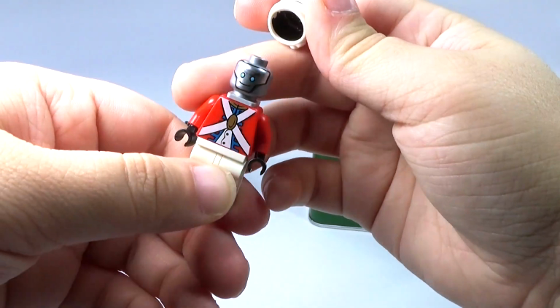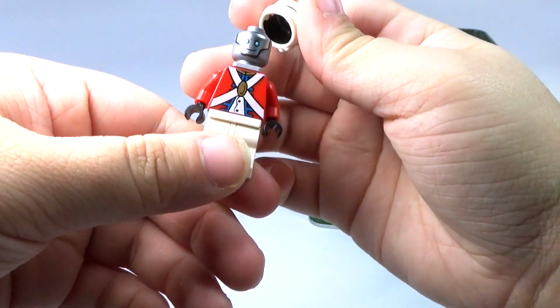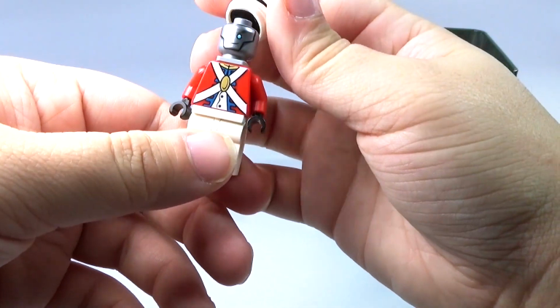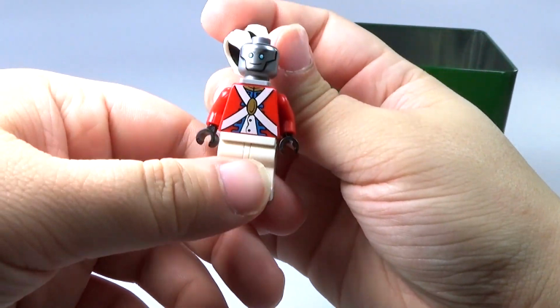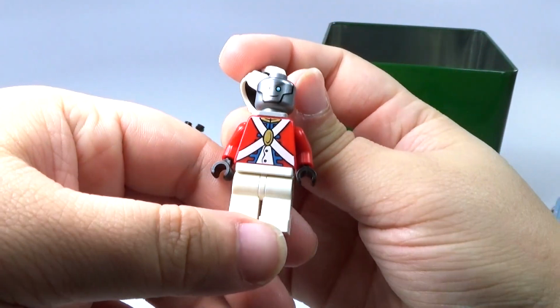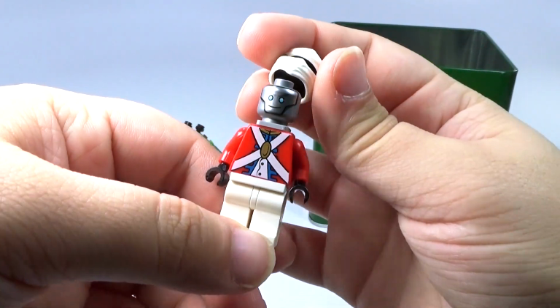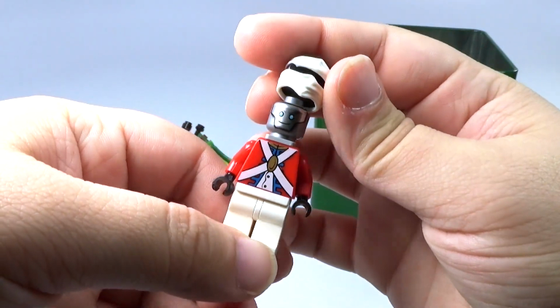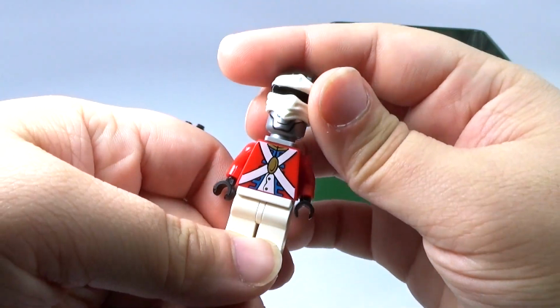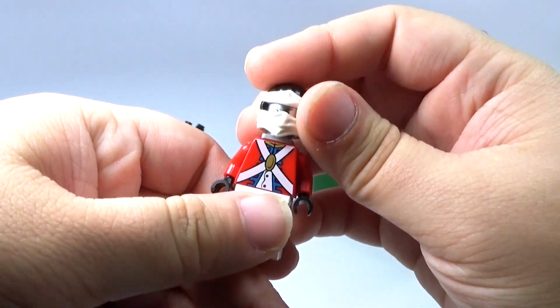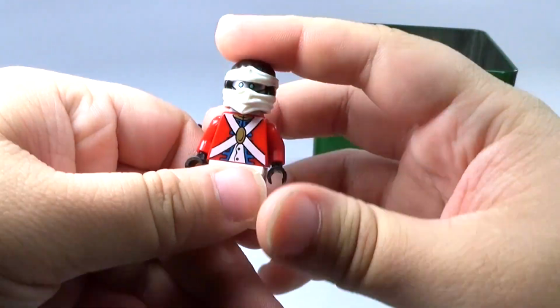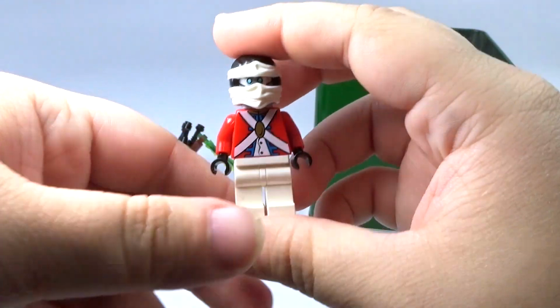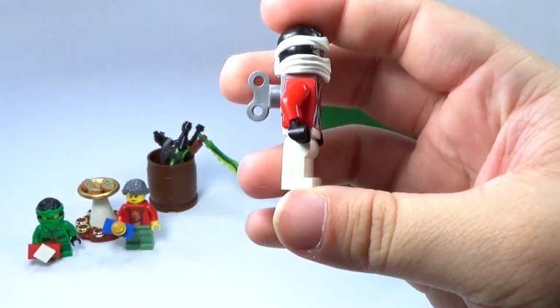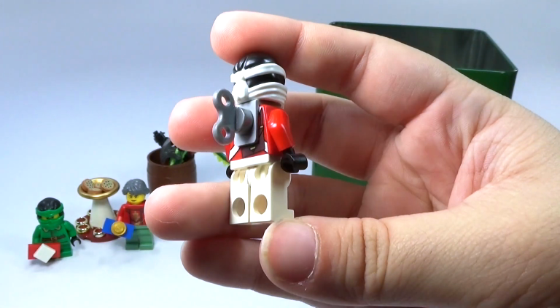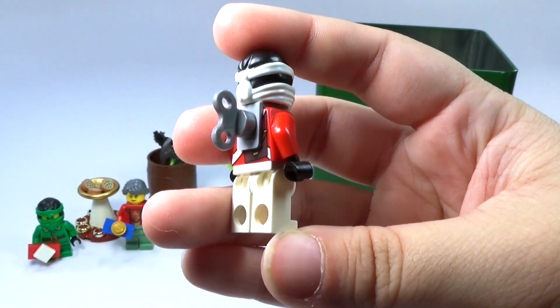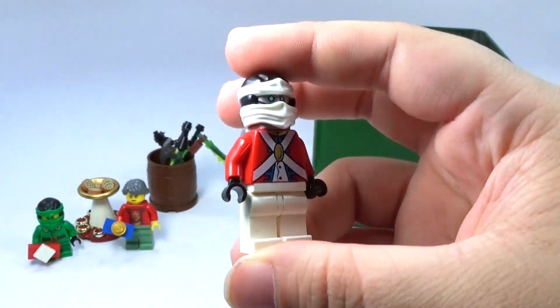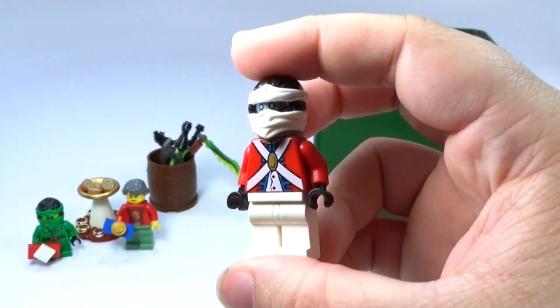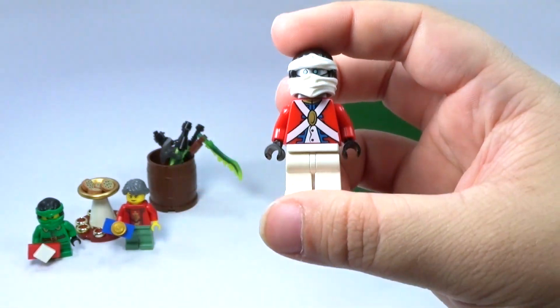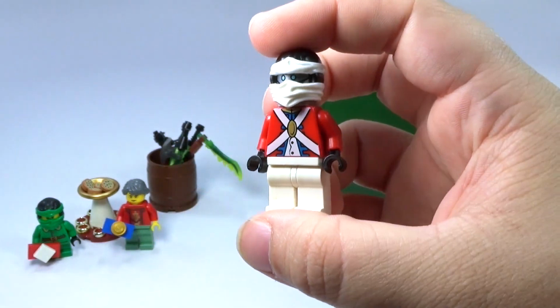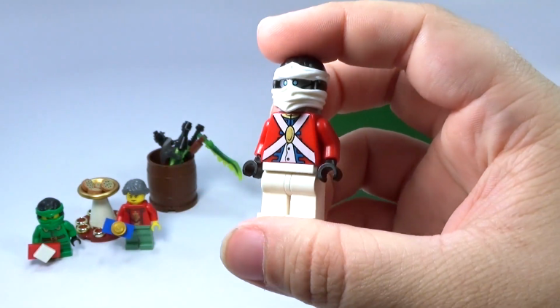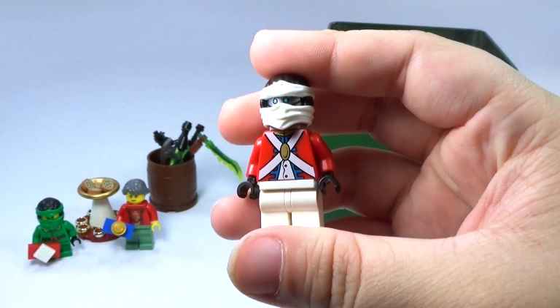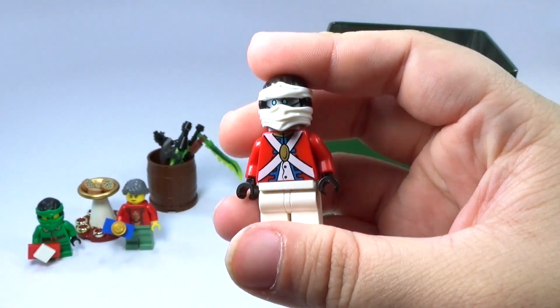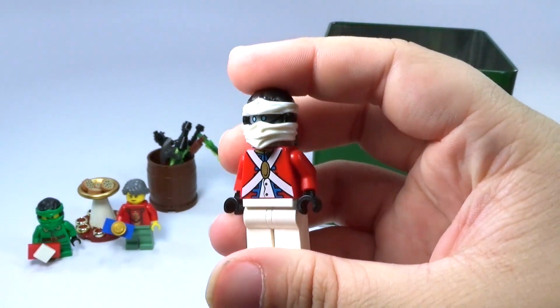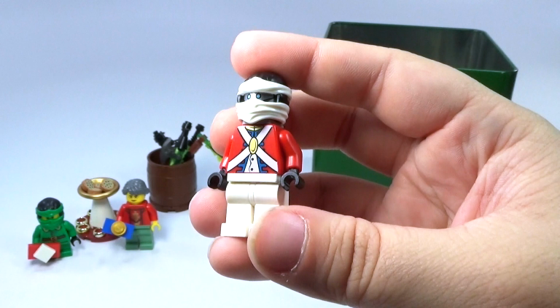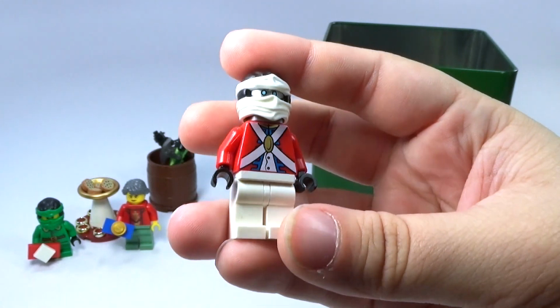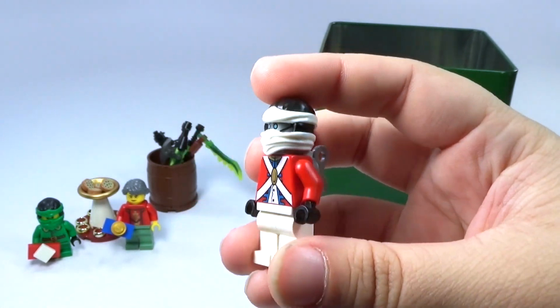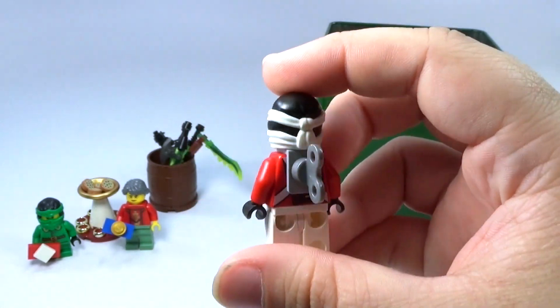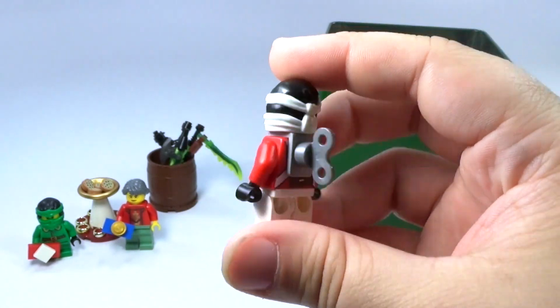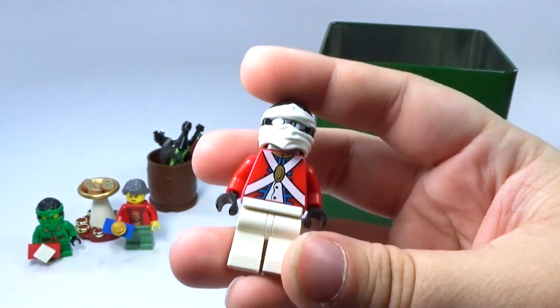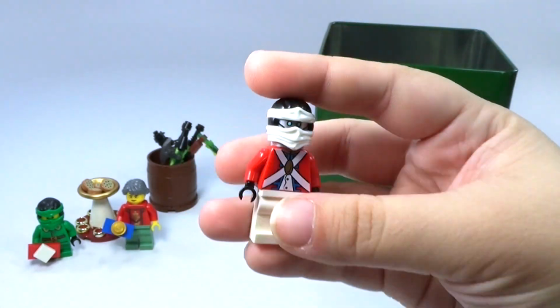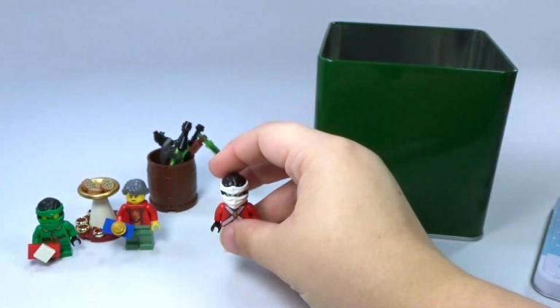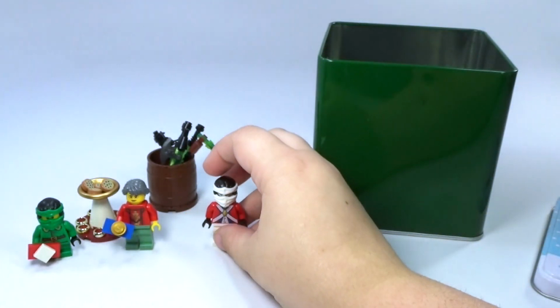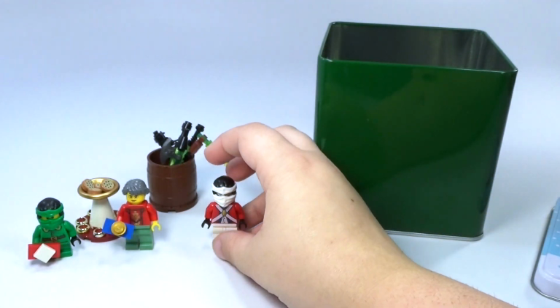Of course he's a robot anyway, so I think it would work out perfectly to just make him a little wind-up toy — a little wind-up toy robot soldier. Kind of interesting for a little Christmas figure.